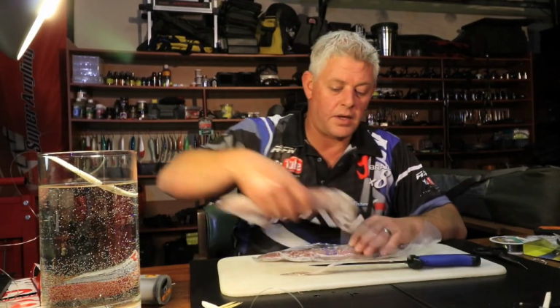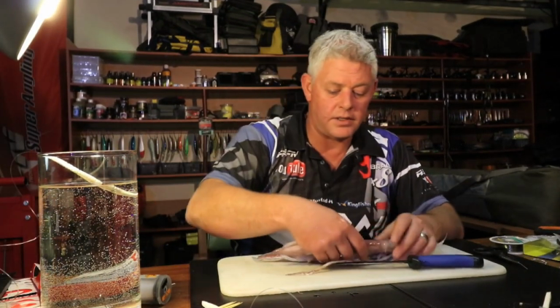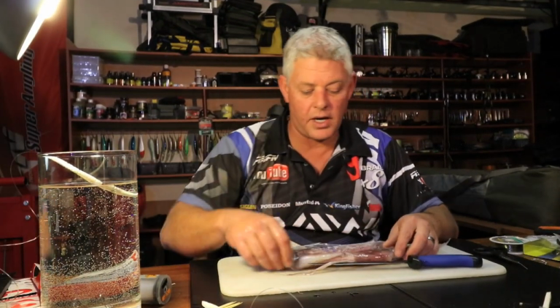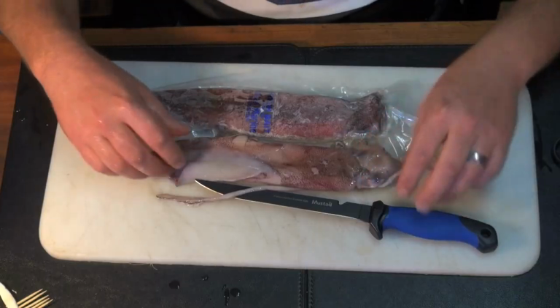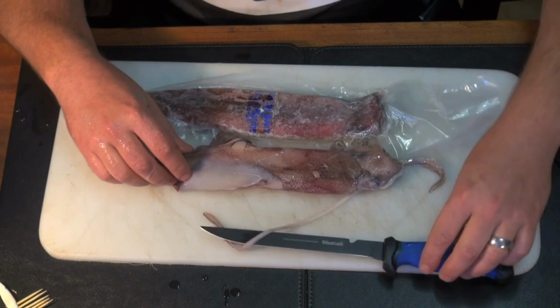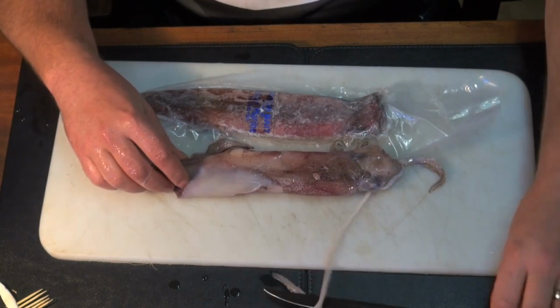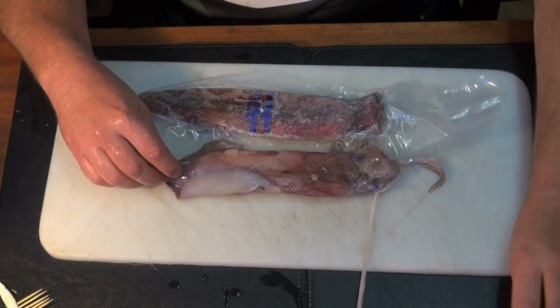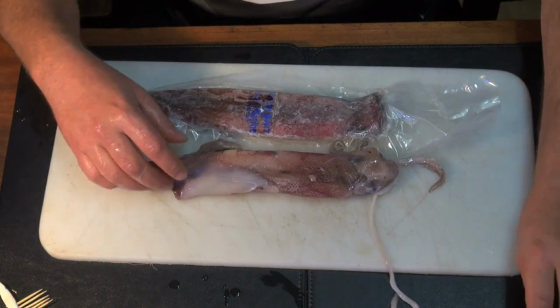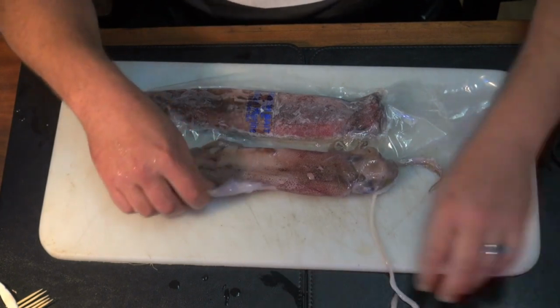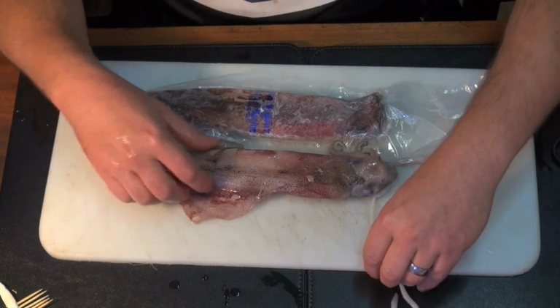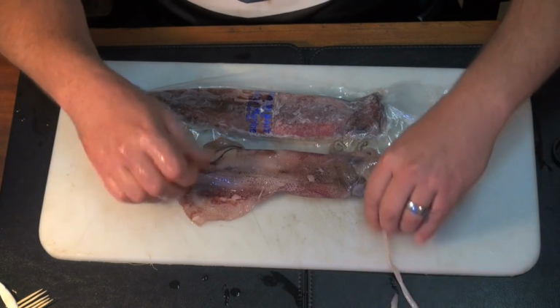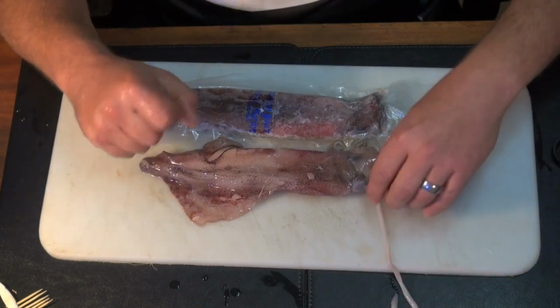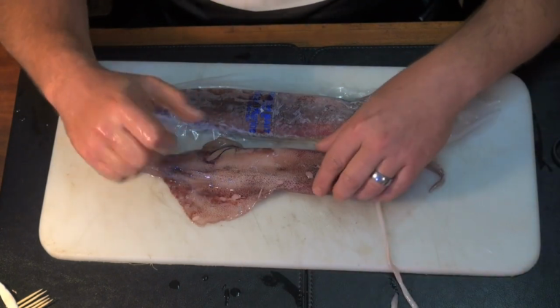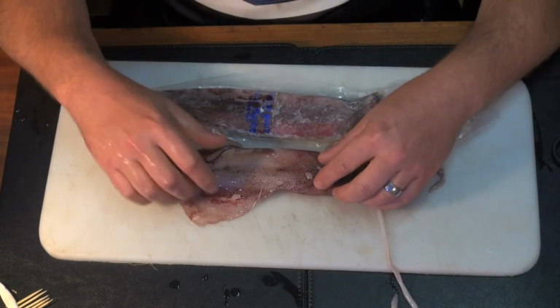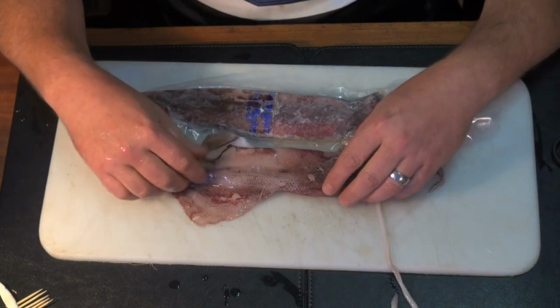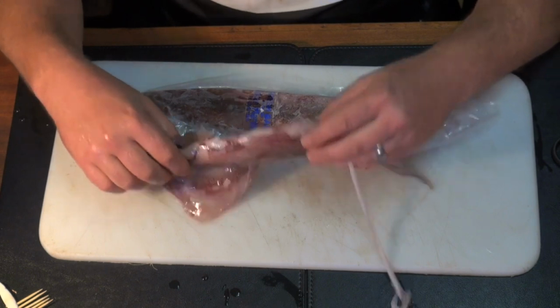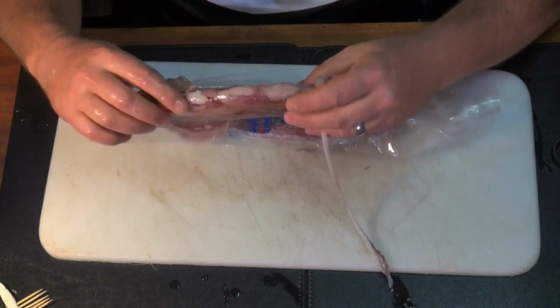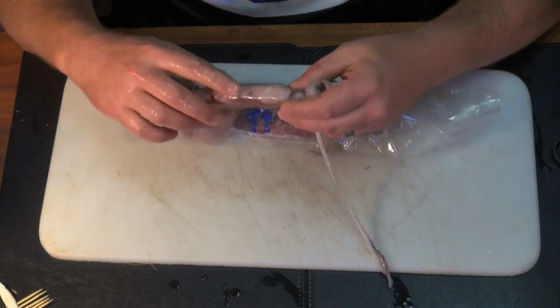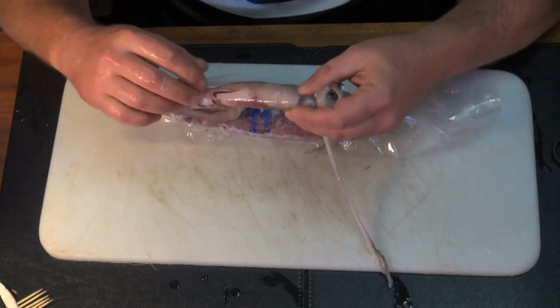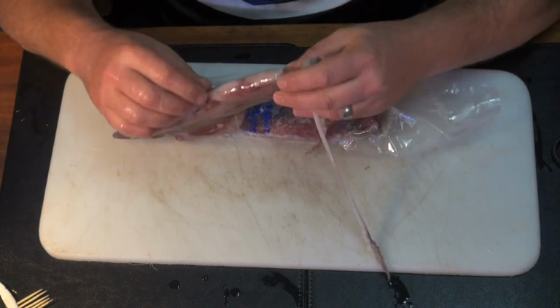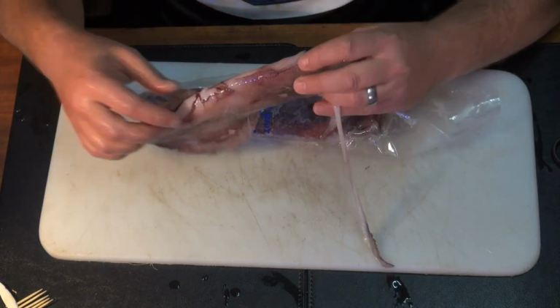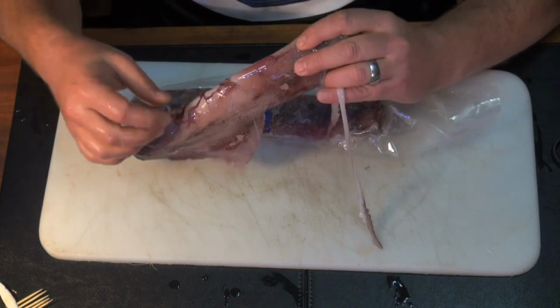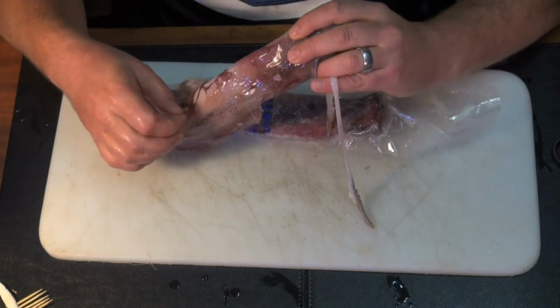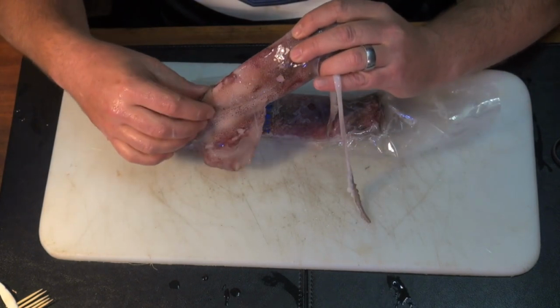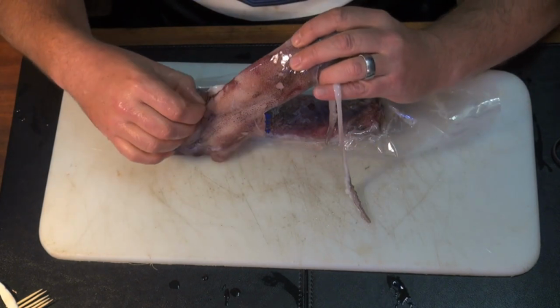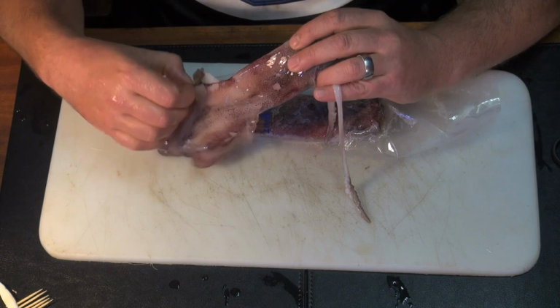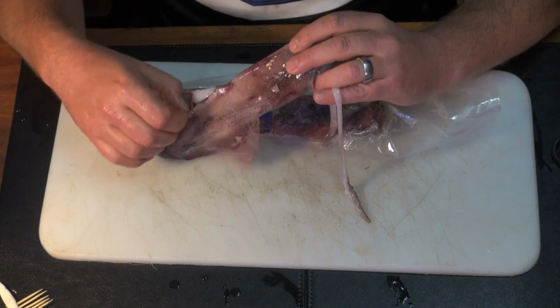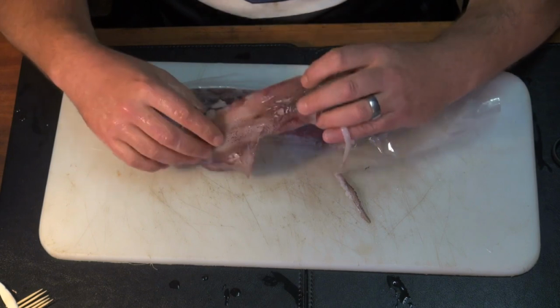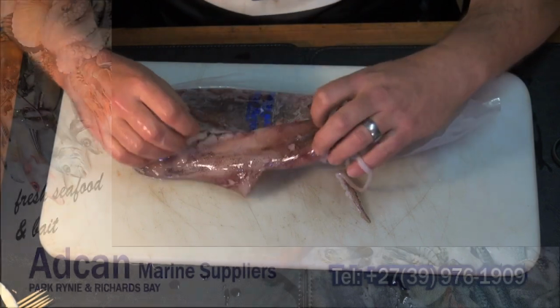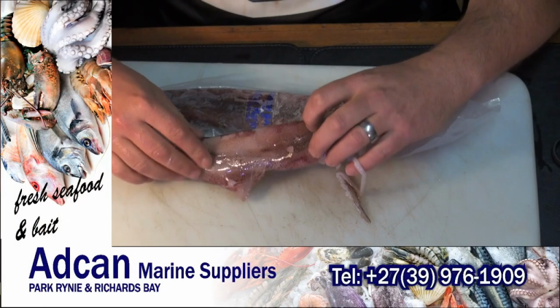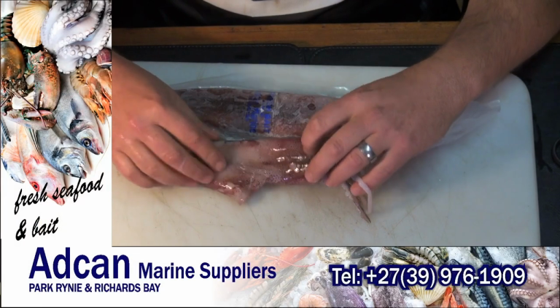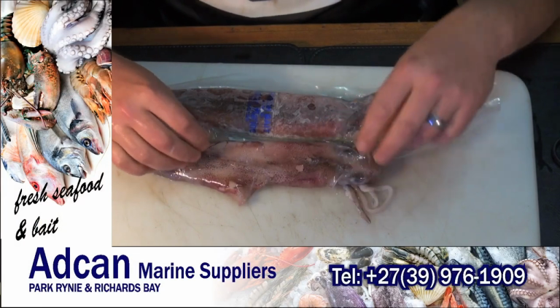This is the one I had in the water. The skin is broken because of my hand pushing it, but that's what broken skin will look like. If you buy it like that it's not ideal. We're going to take this skin off now.